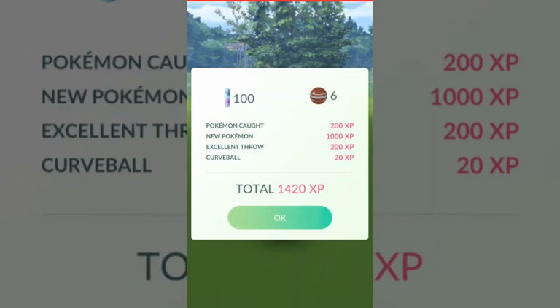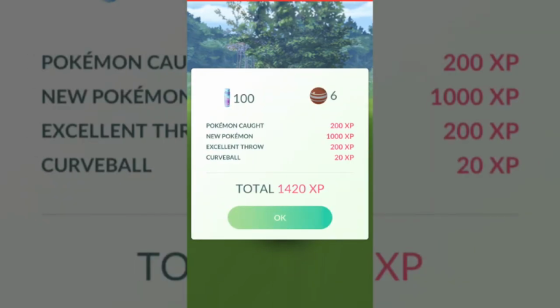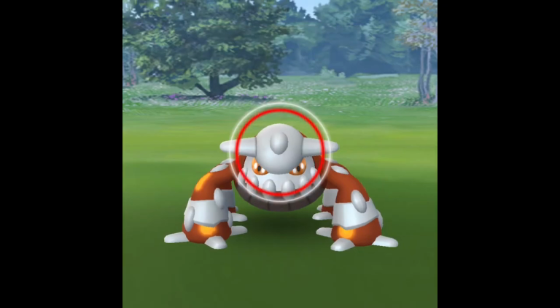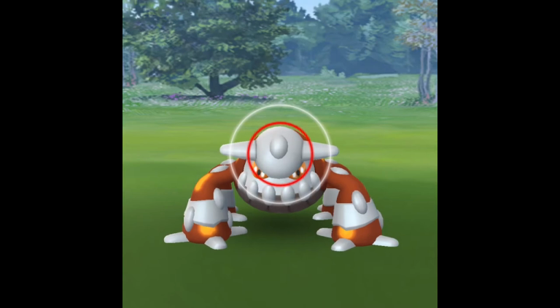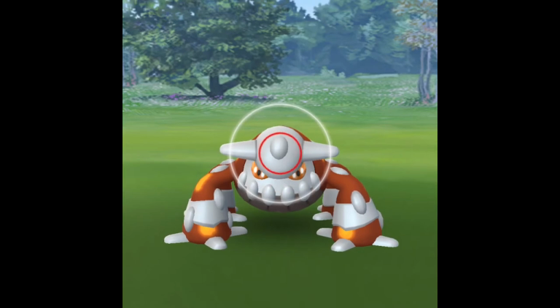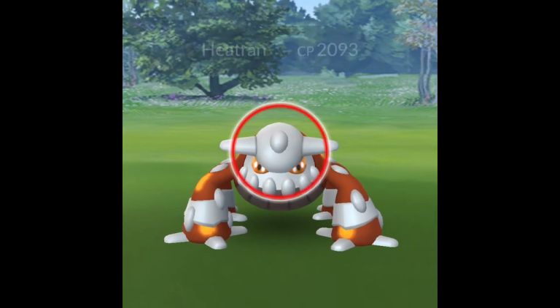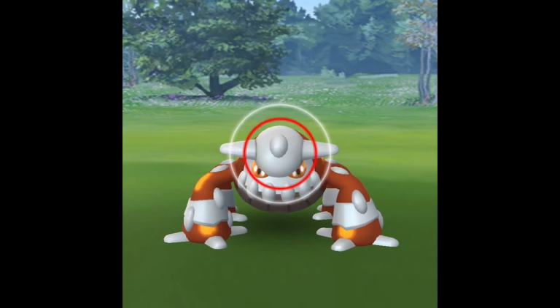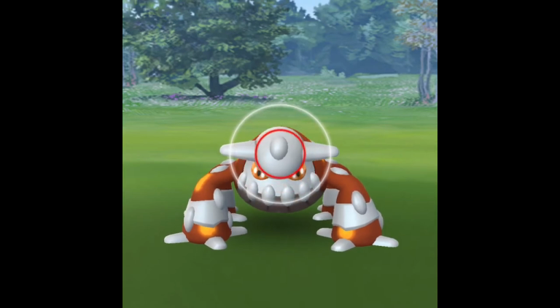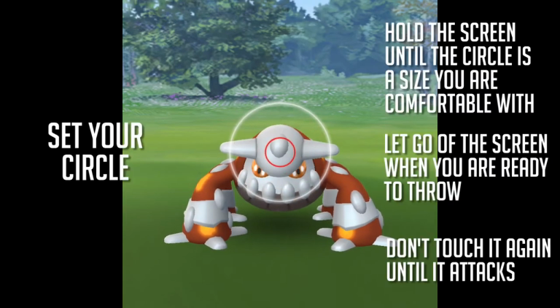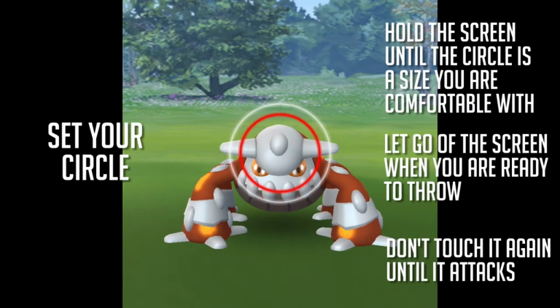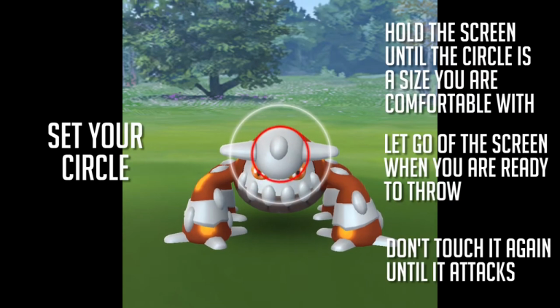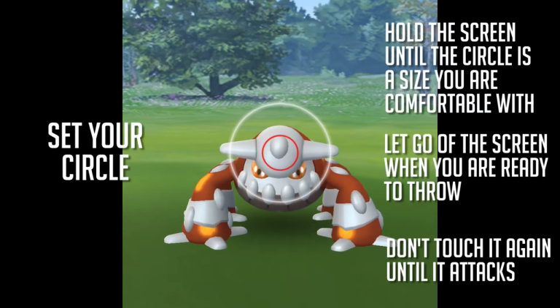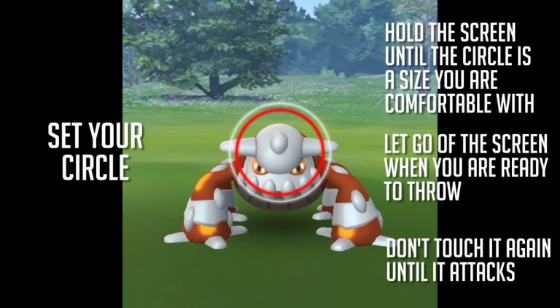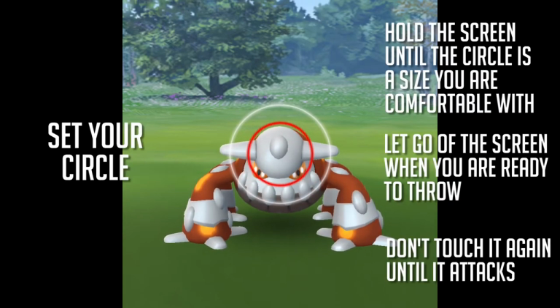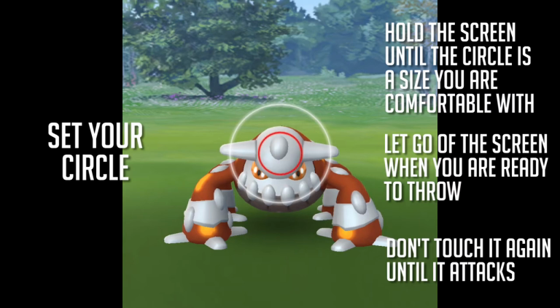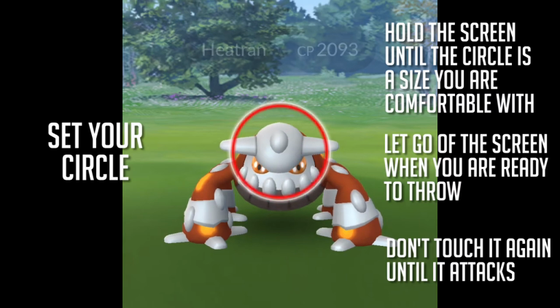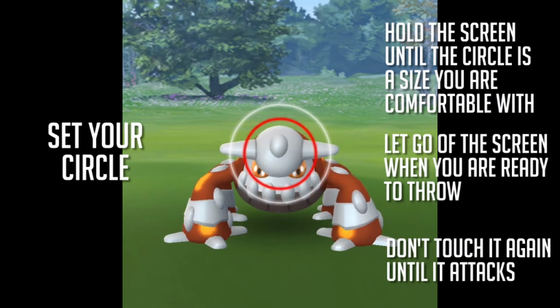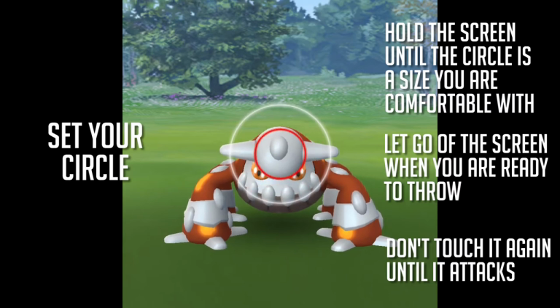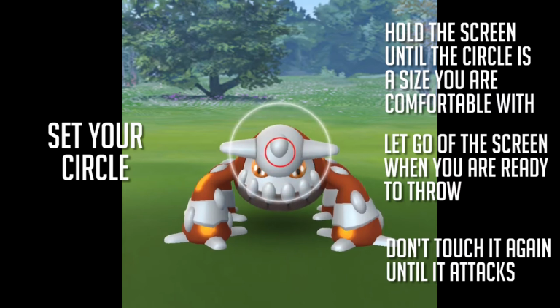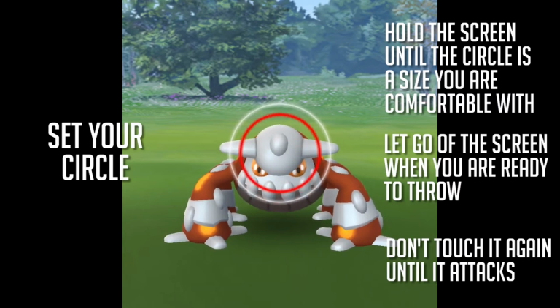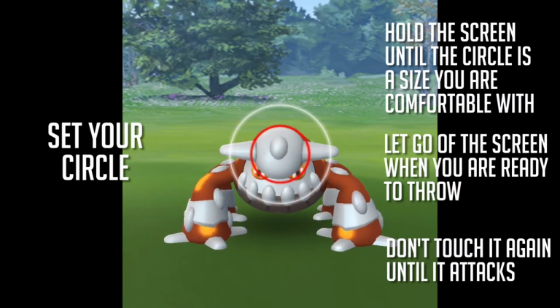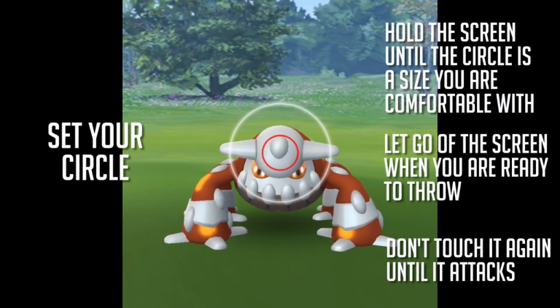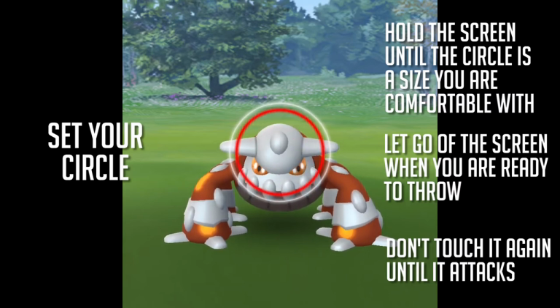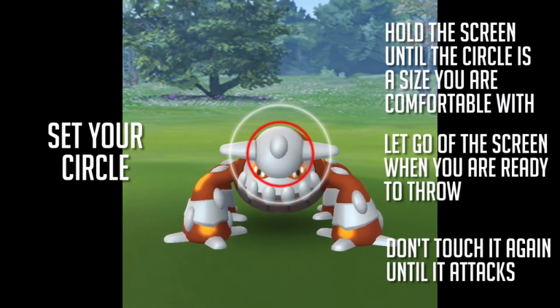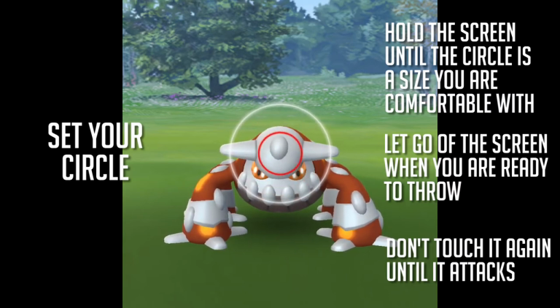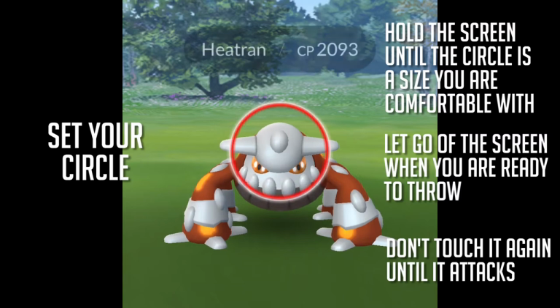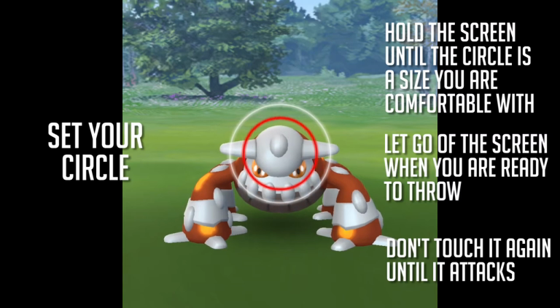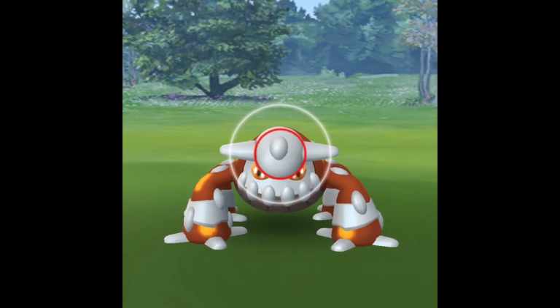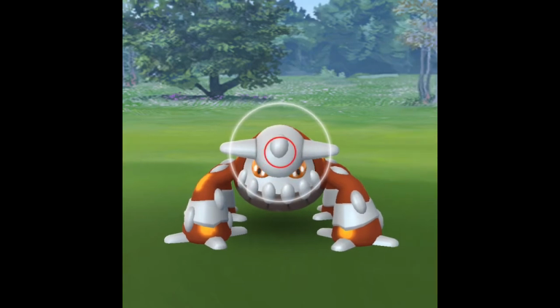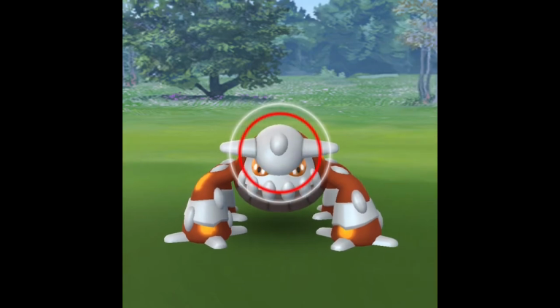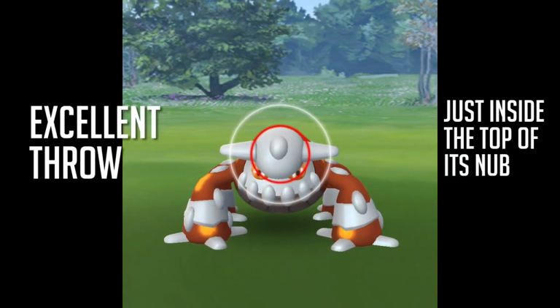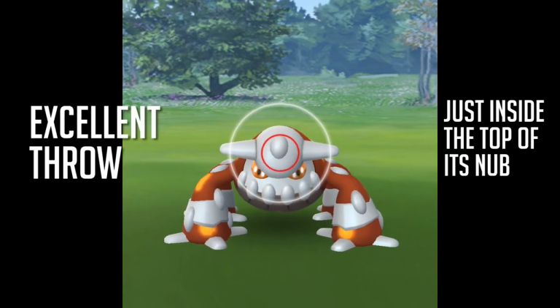We're going to get you setting that circle to the right size. If you don't know how to set your circle, hold the screen to make the circle the size you're comfortable with, let it go when you're ready to throw, and then don't touch it again until it attacks. That's for the timing to best get a chance at catching one.